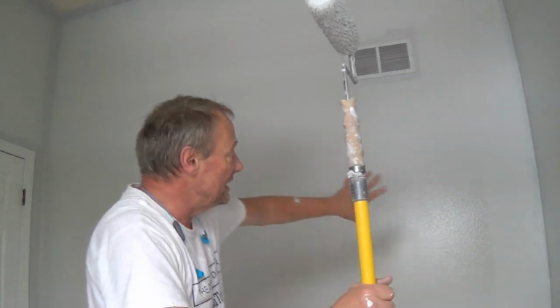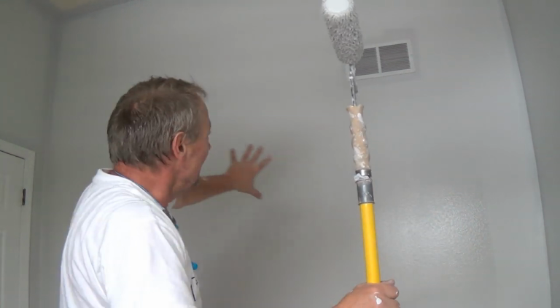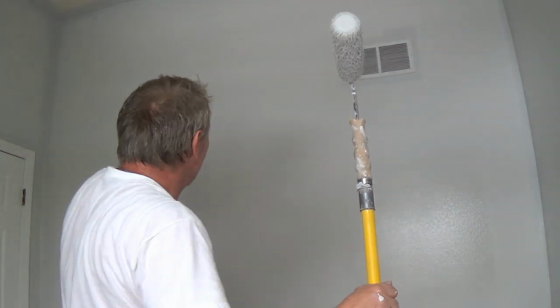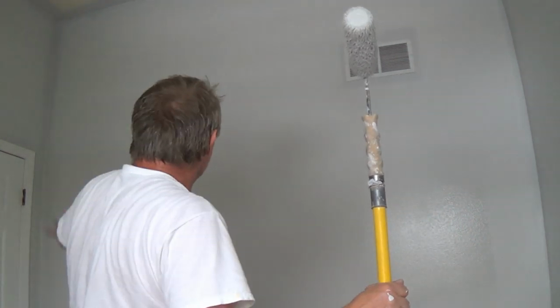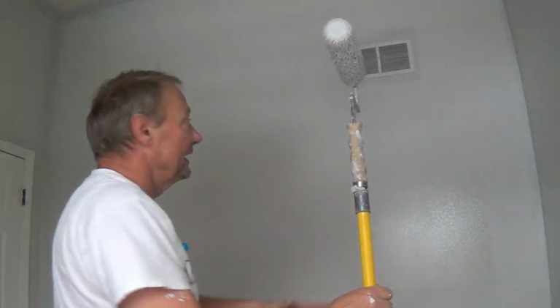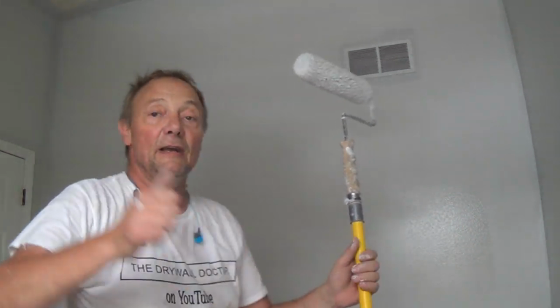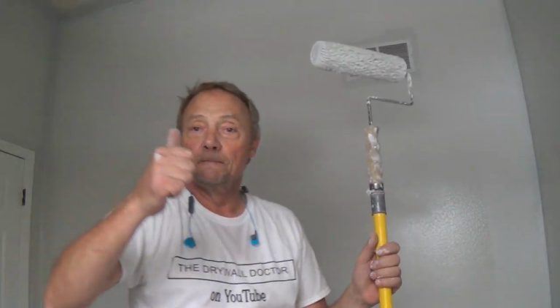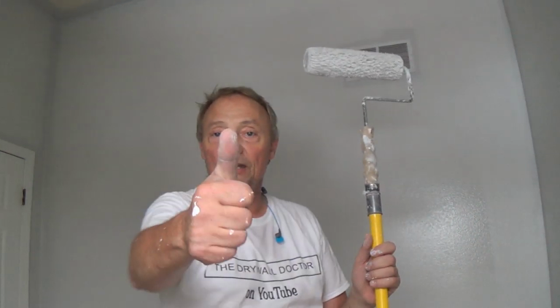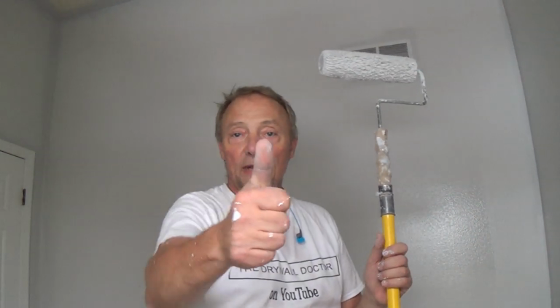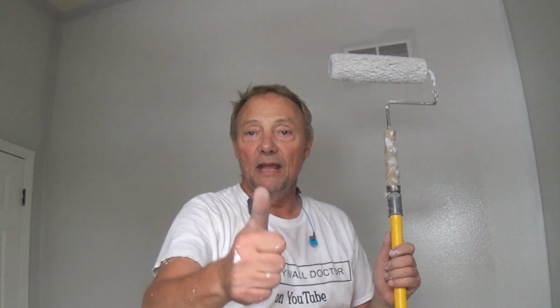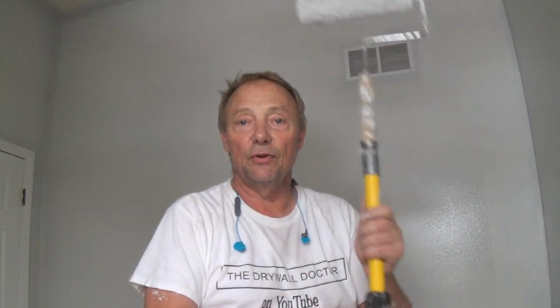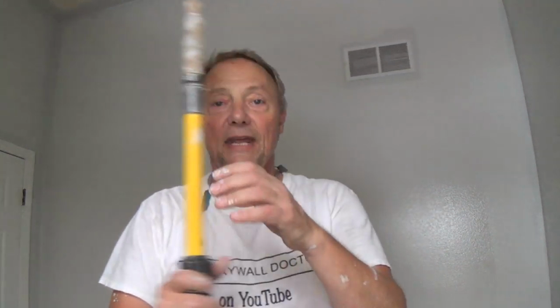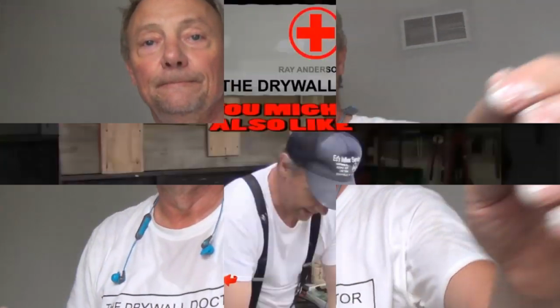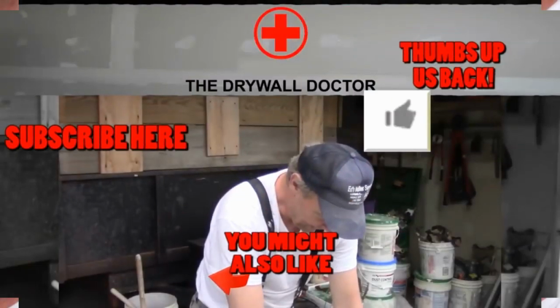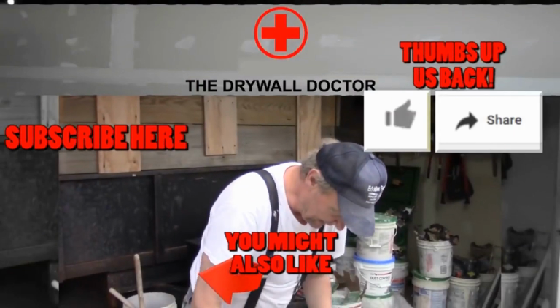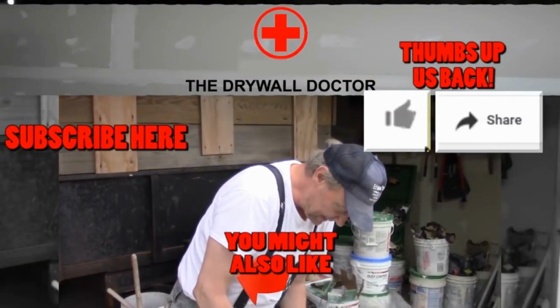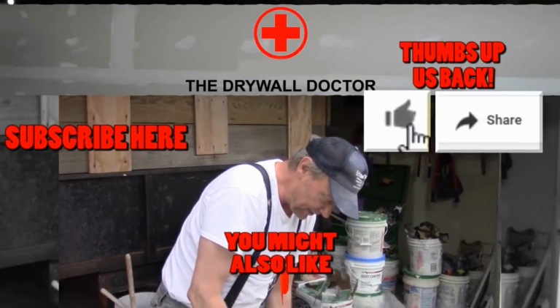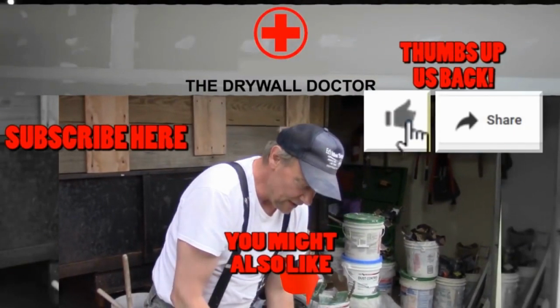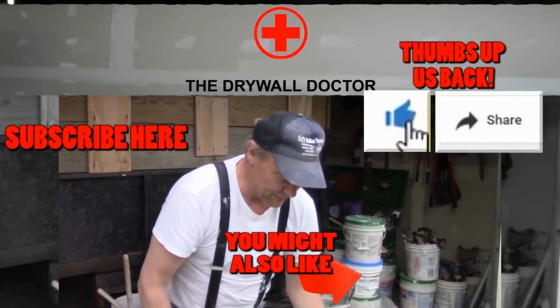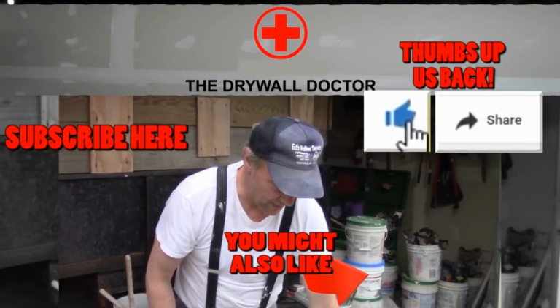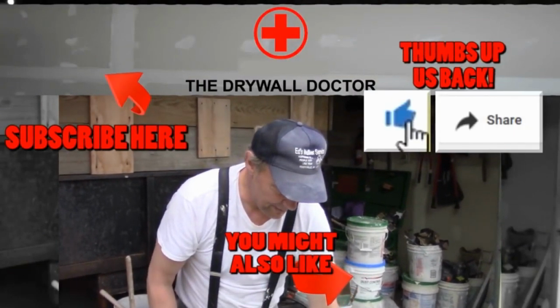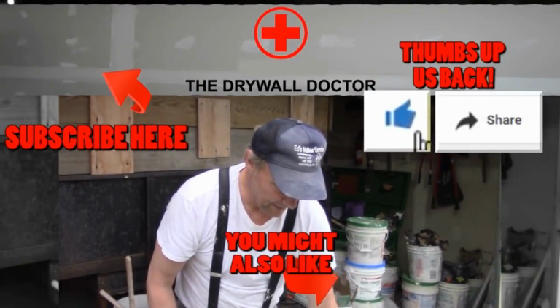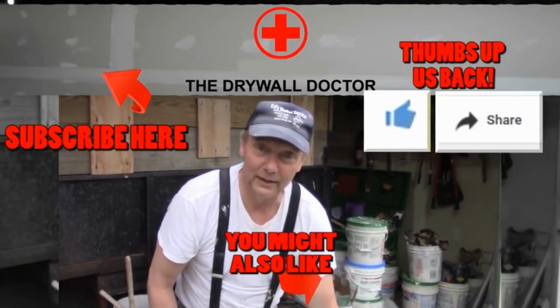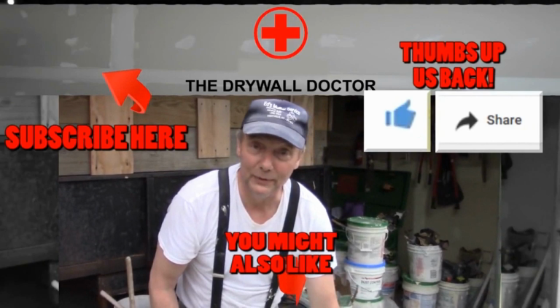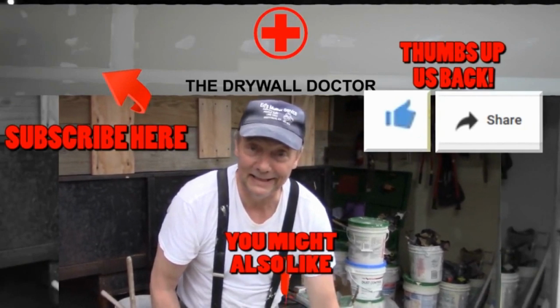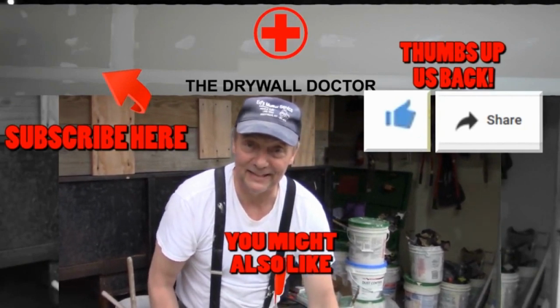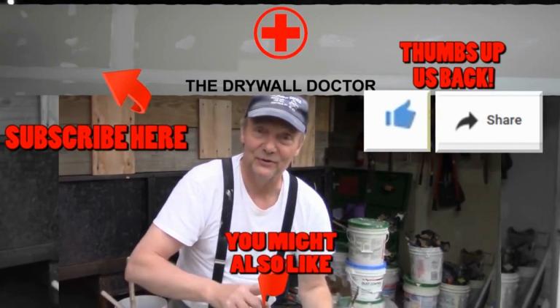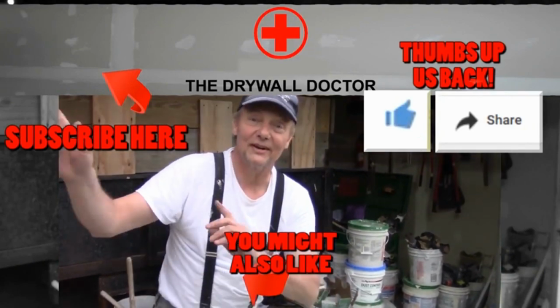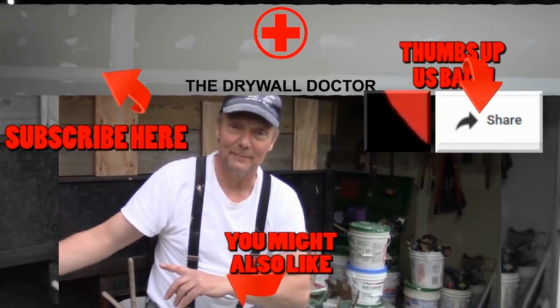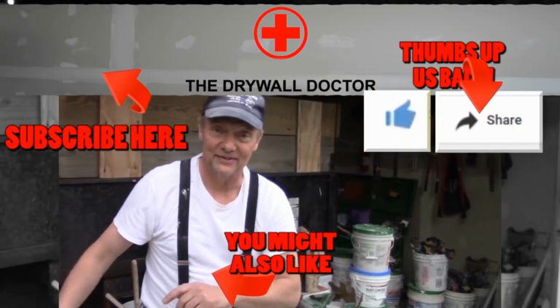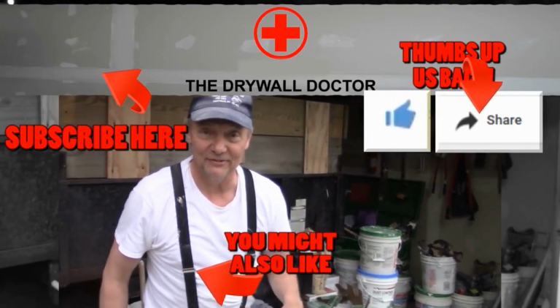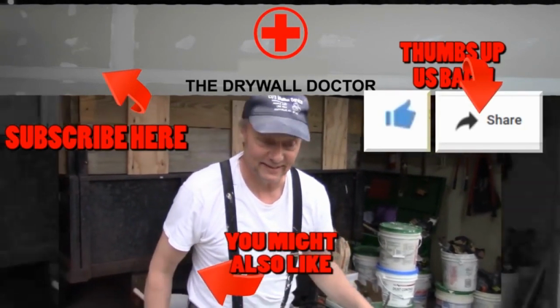And it's great. Have a great day! If you really like this video, subscribe, and if you really, really like it, share it with somebody else. Have a great day!